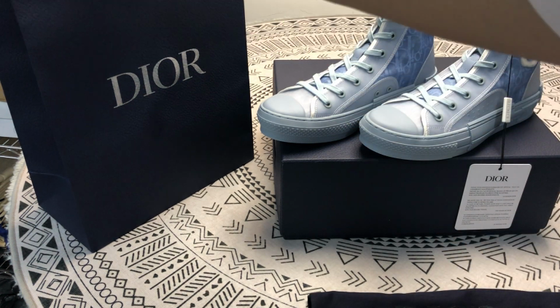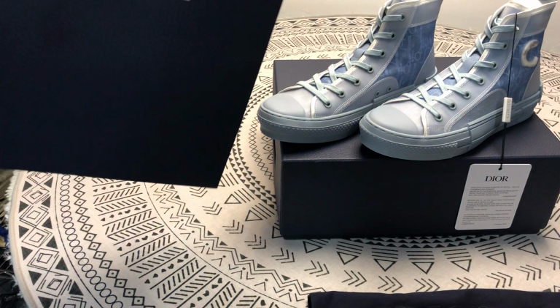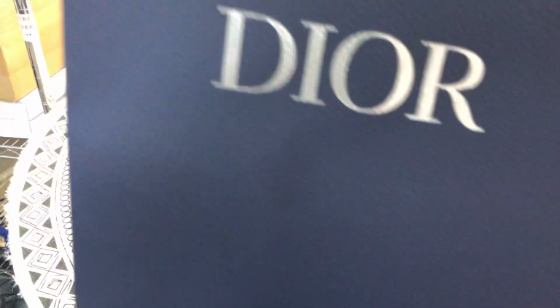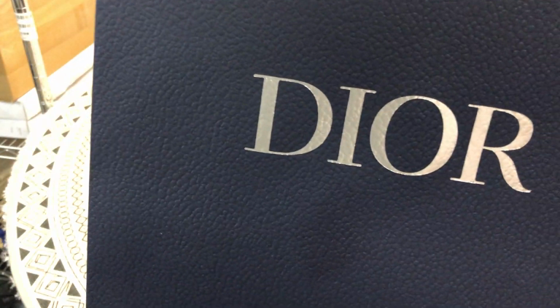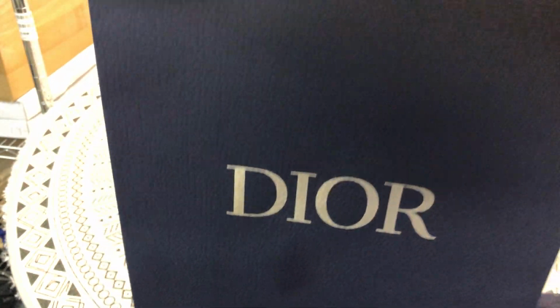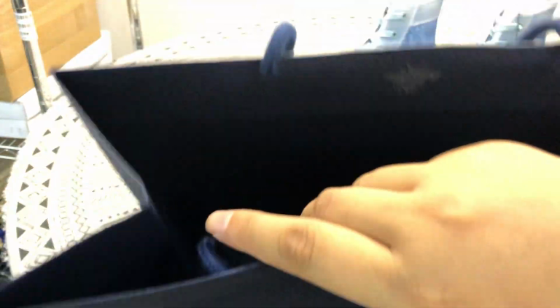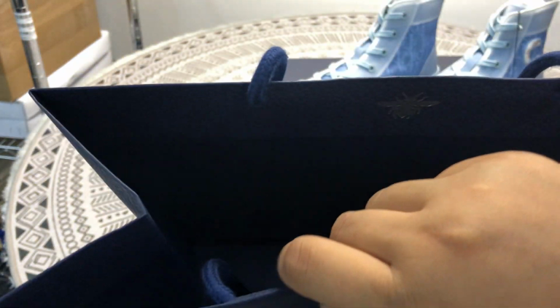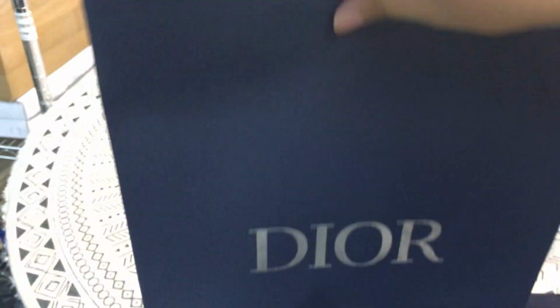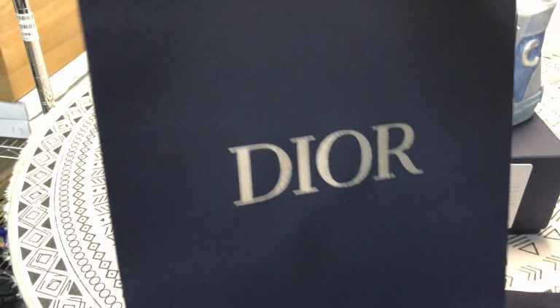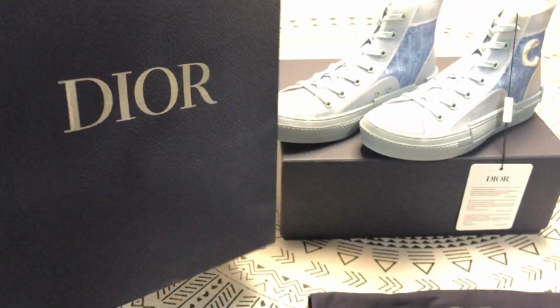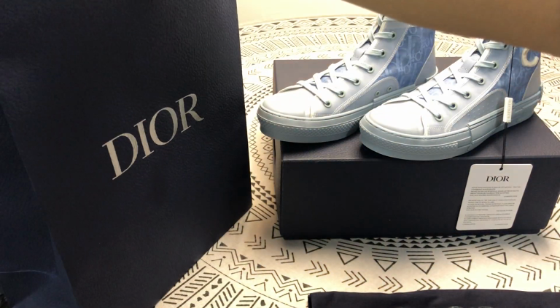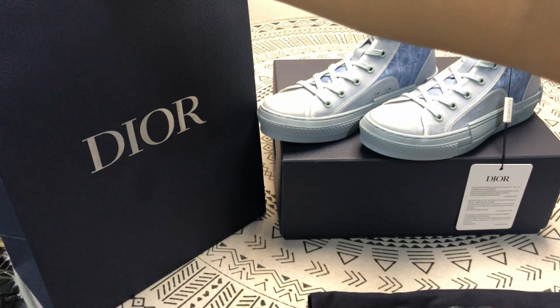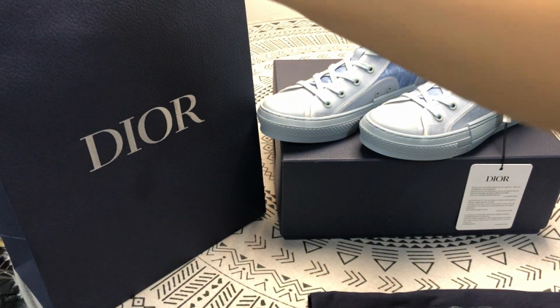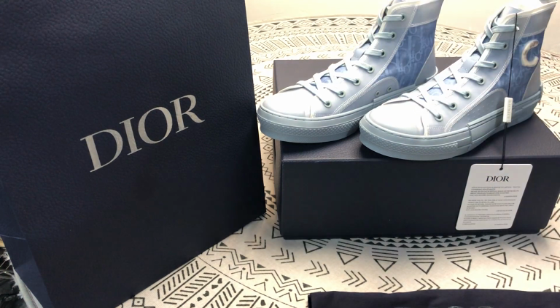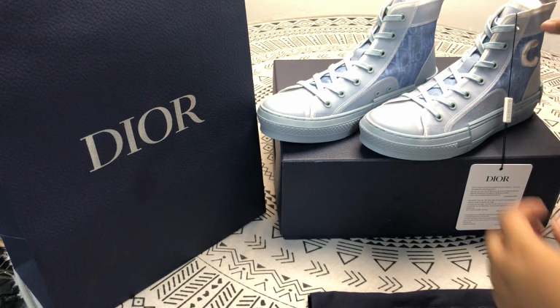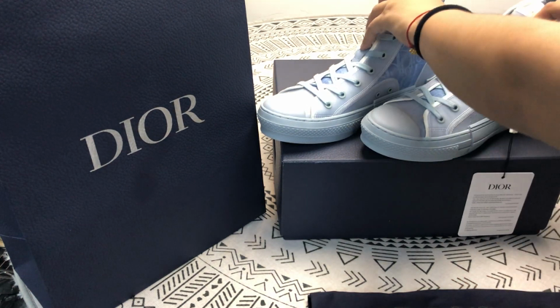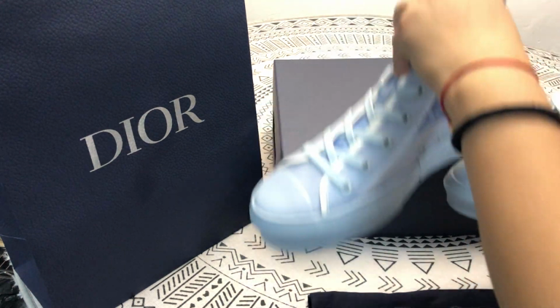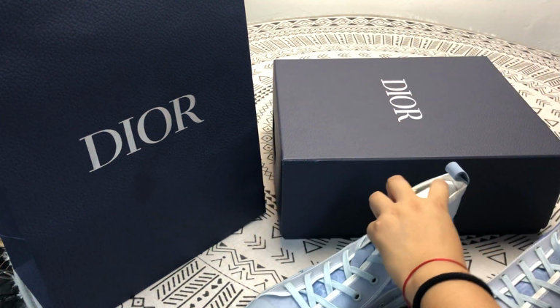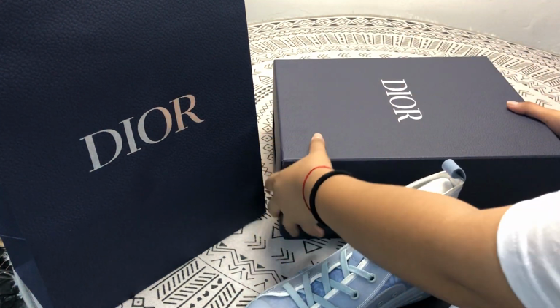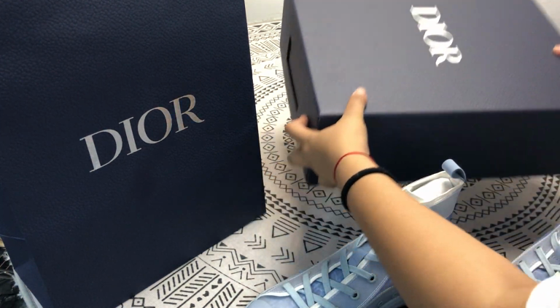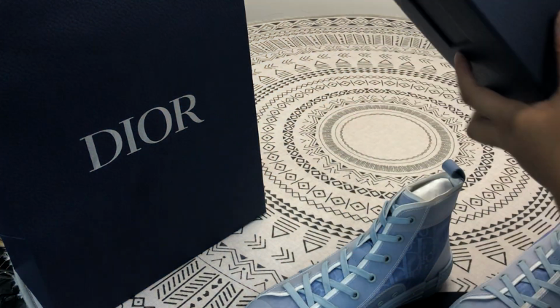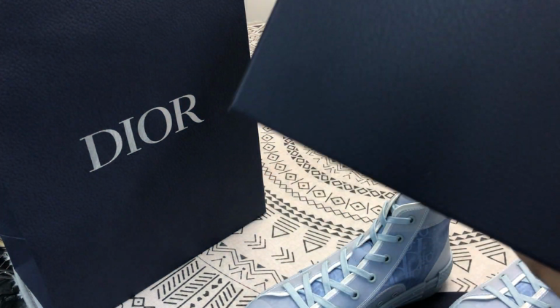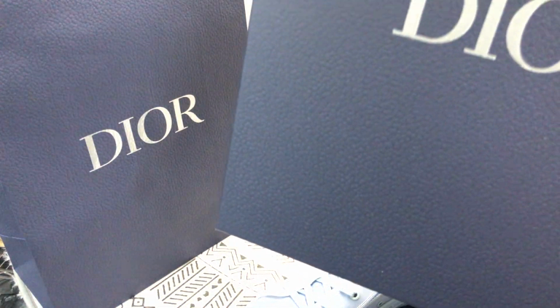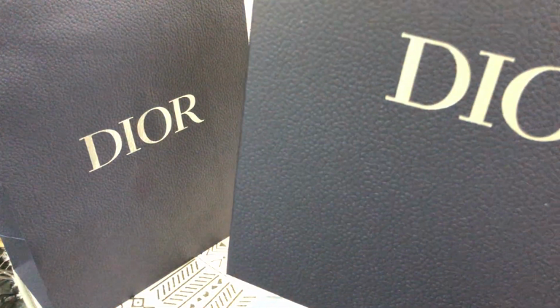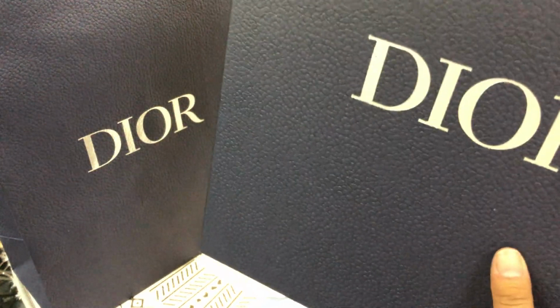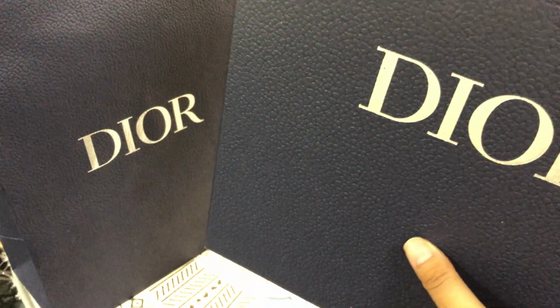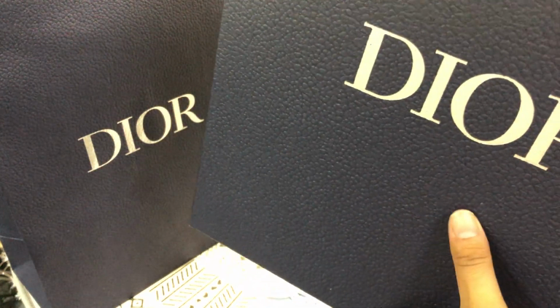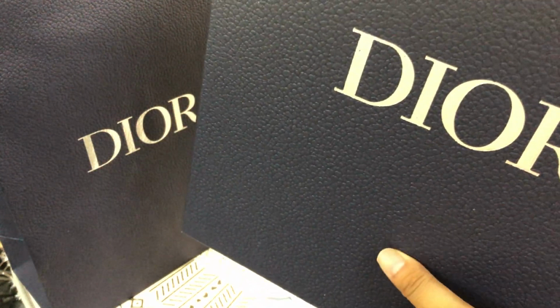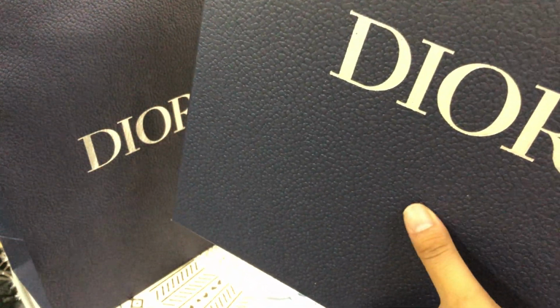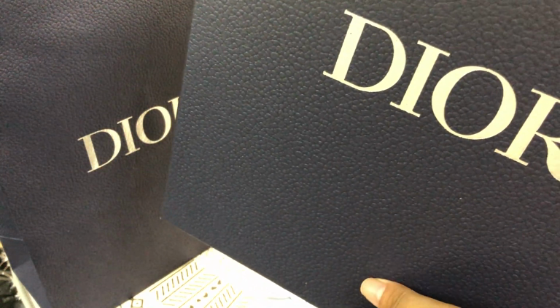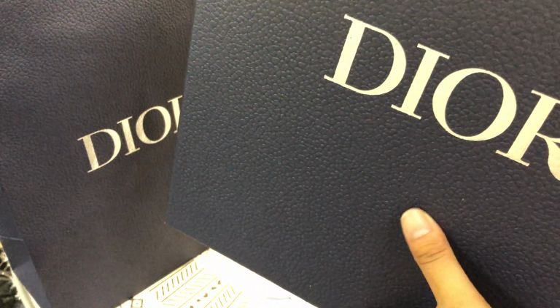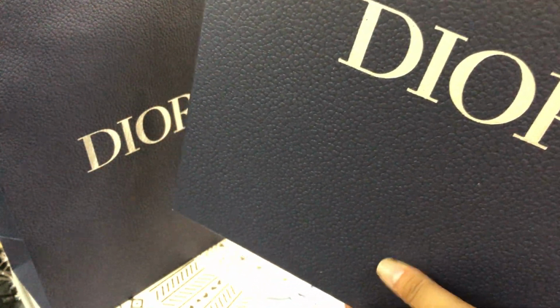This is the shopping bag. Then this is the box. The text of the box is the same as the real one.